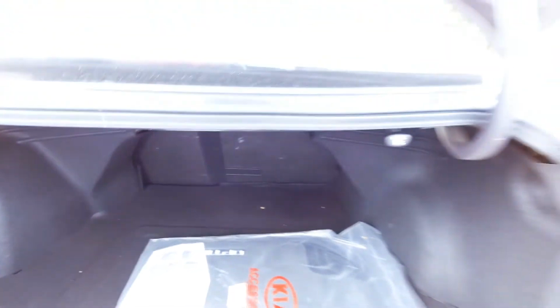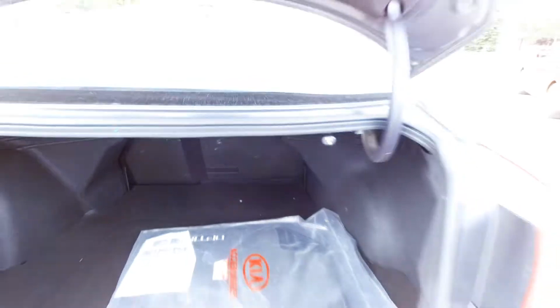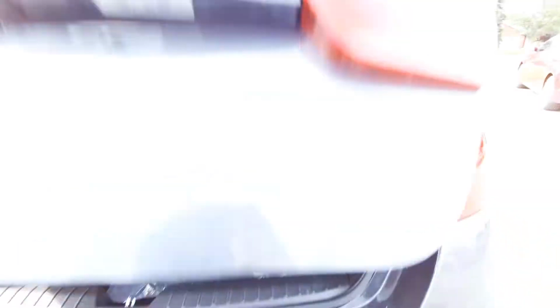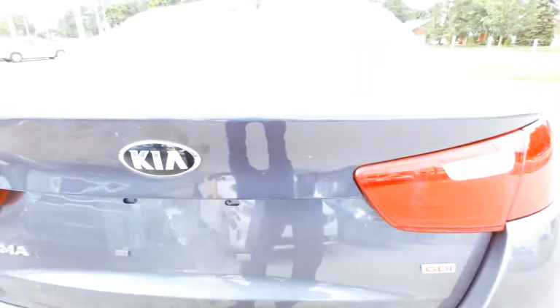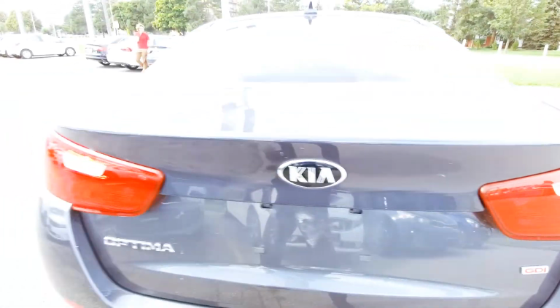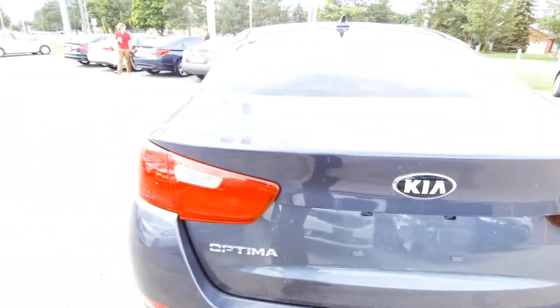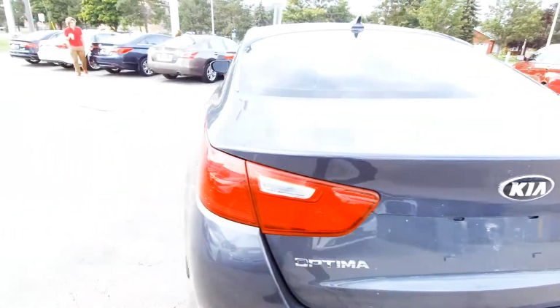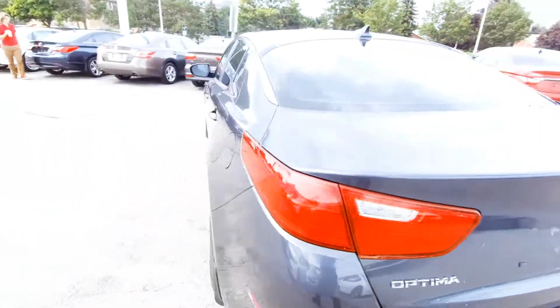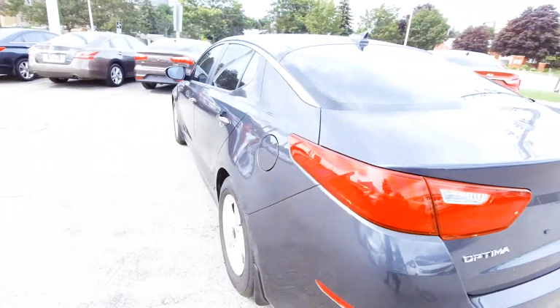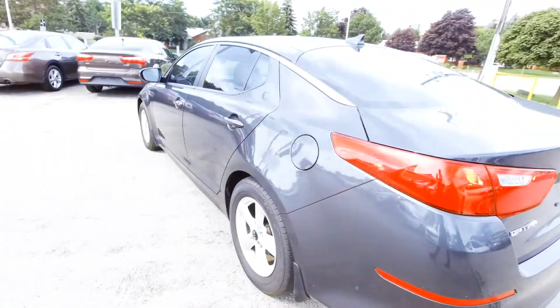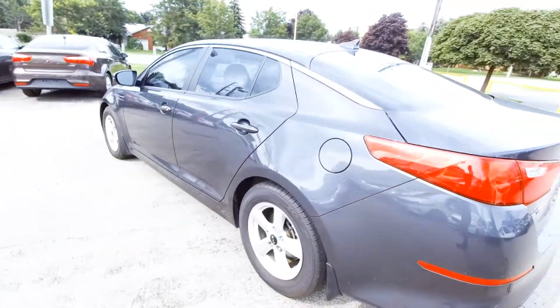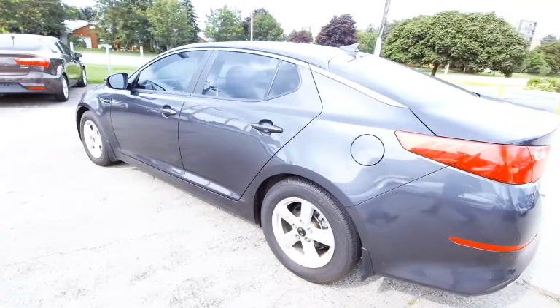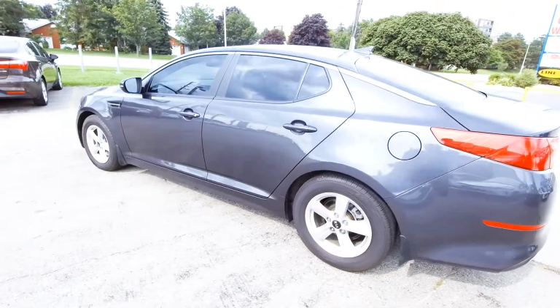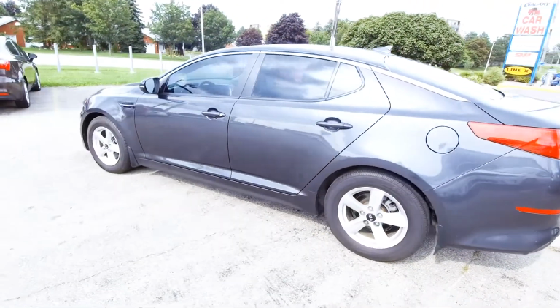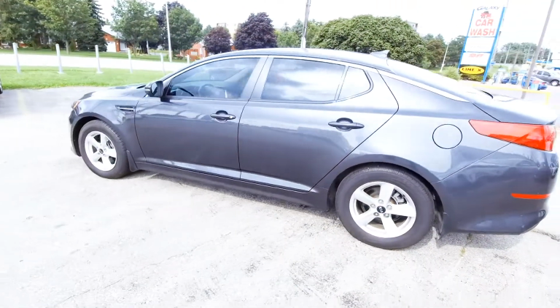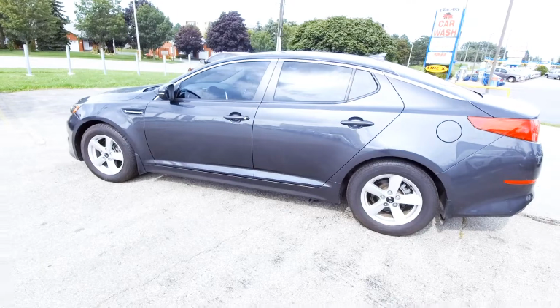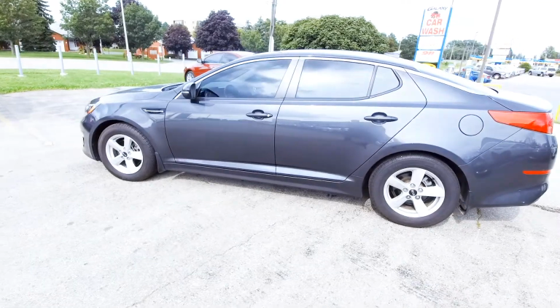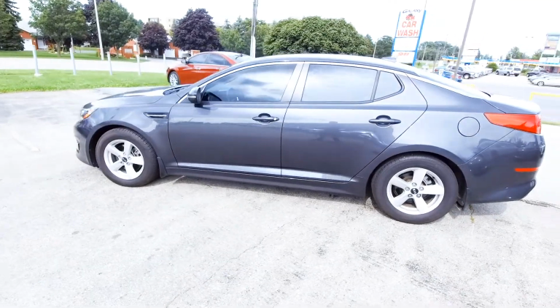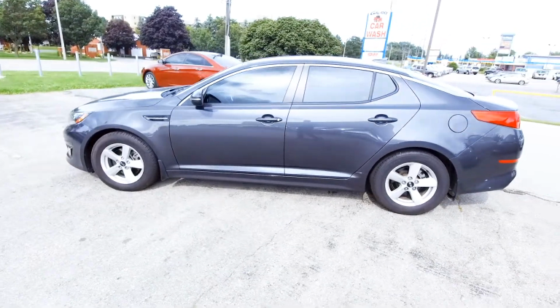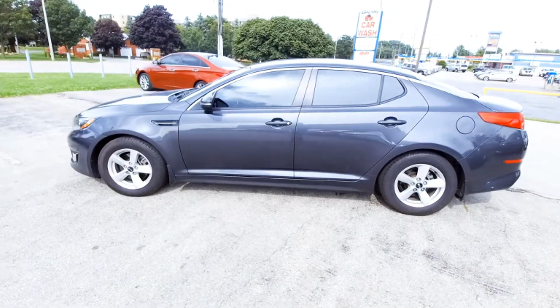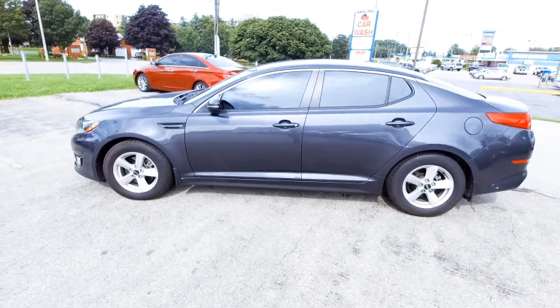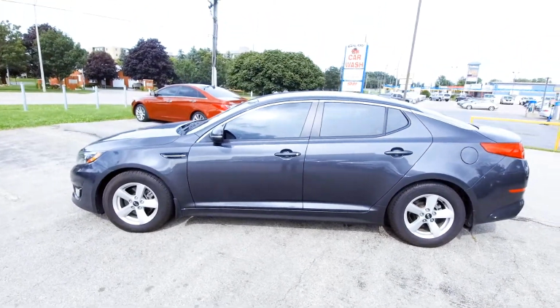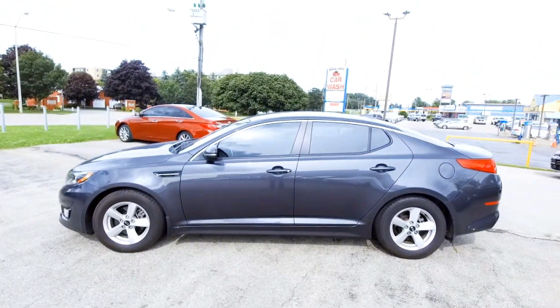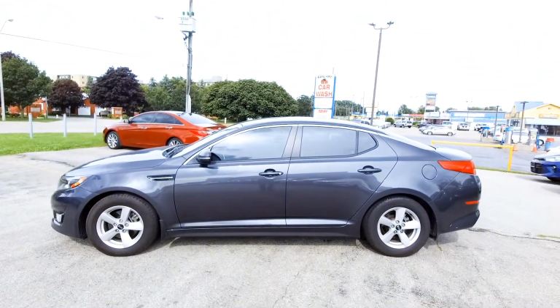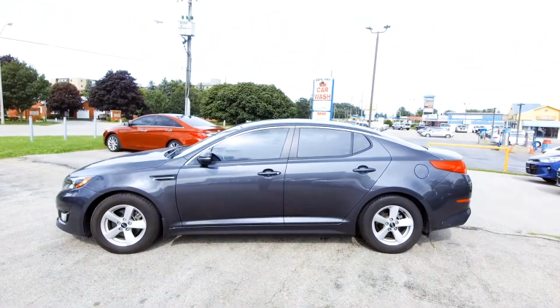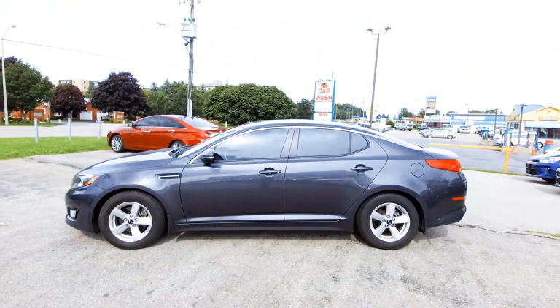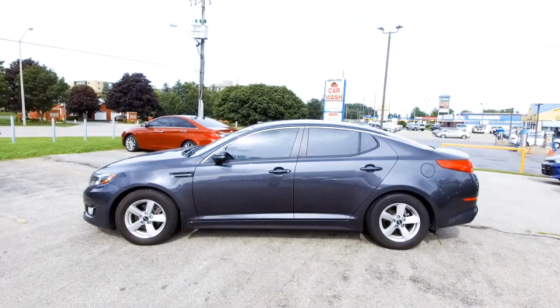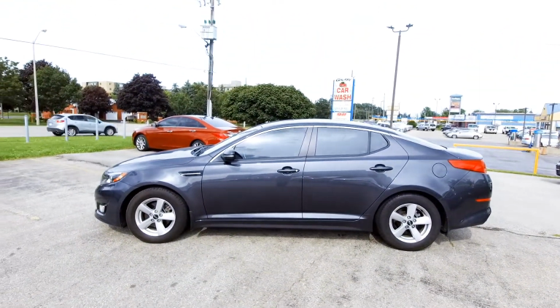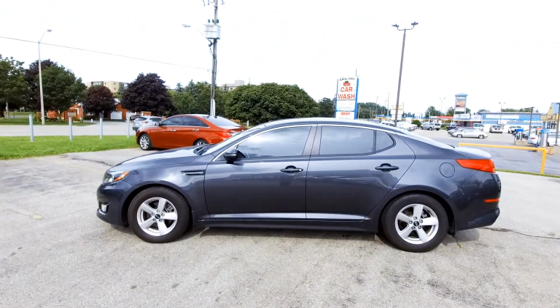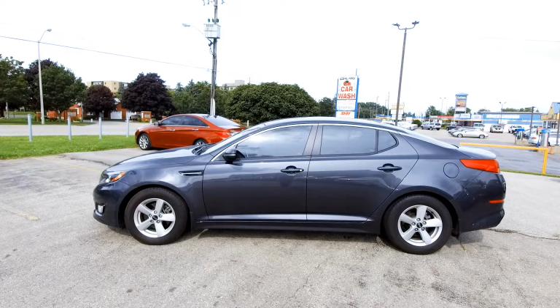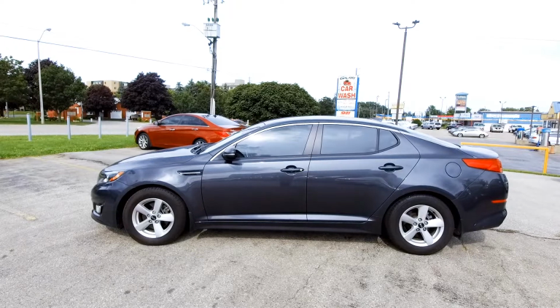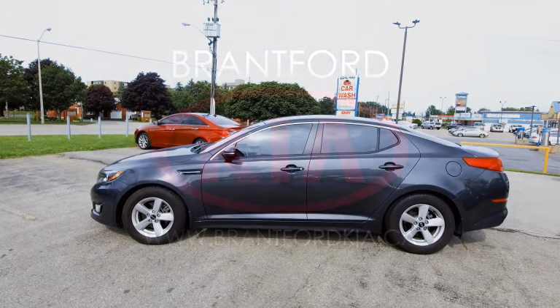So if you're interested in this car or any car just like it, feel free to give us a call. Our phone number is 519-304-6542, or you can reach us online at www.bradfordkia.ca.